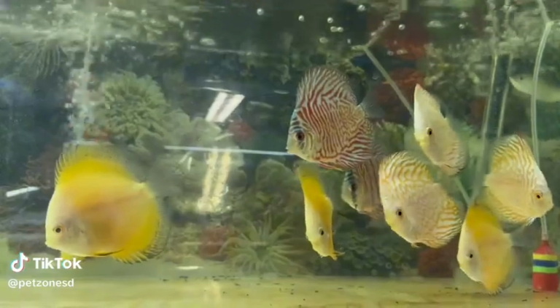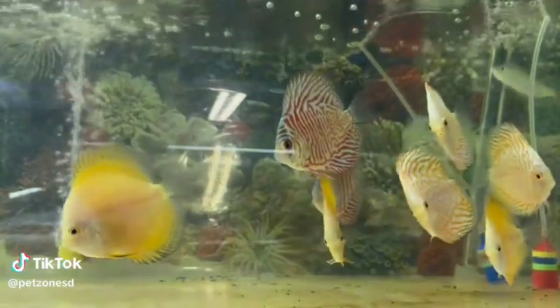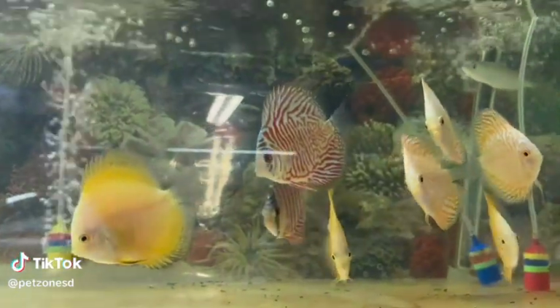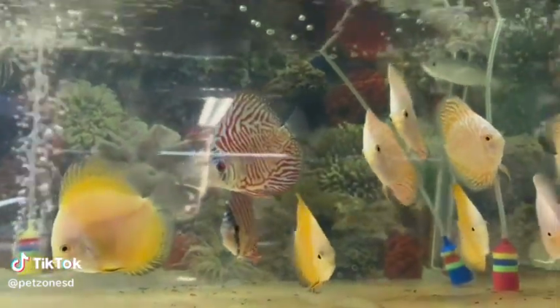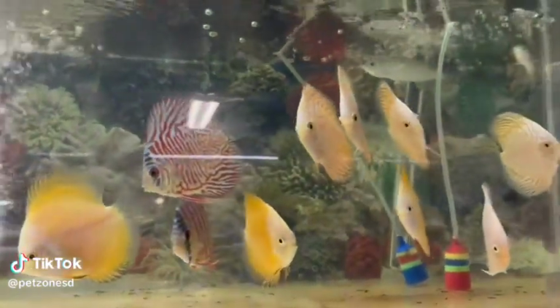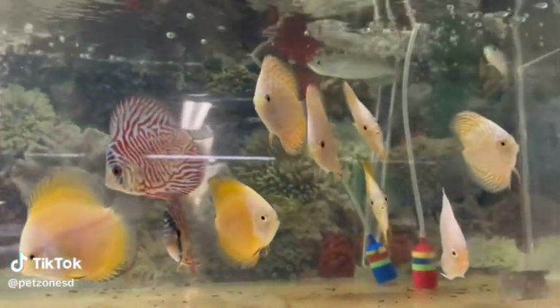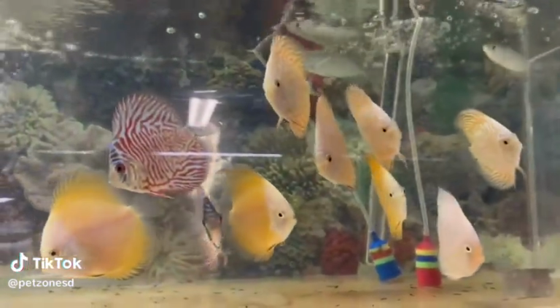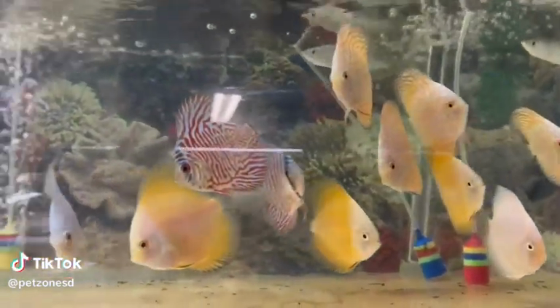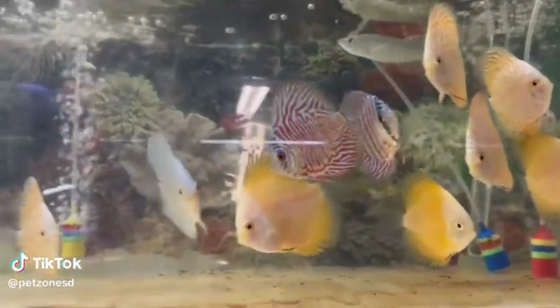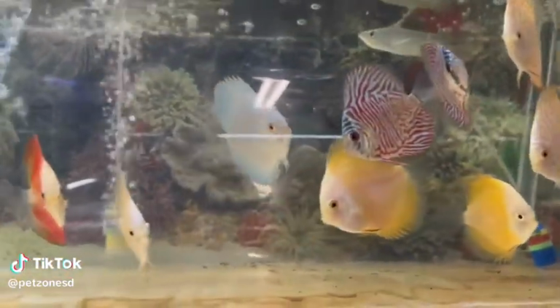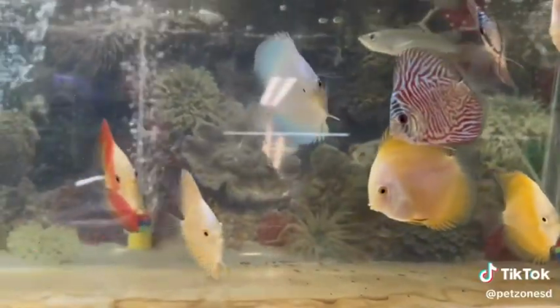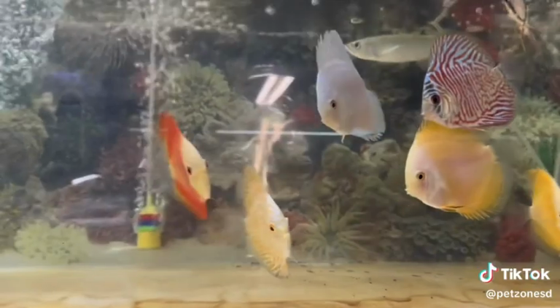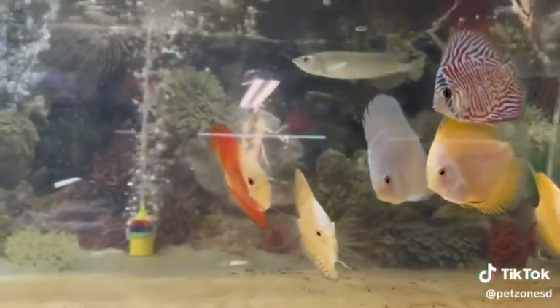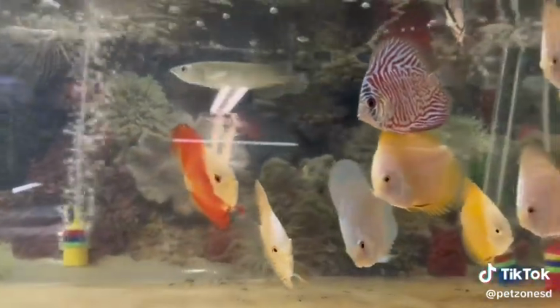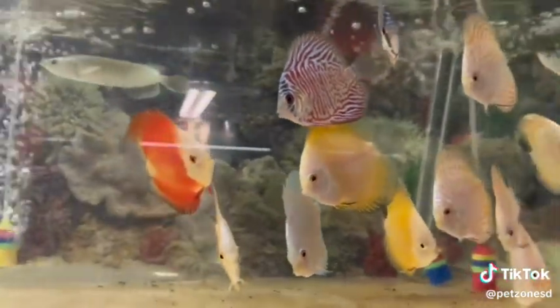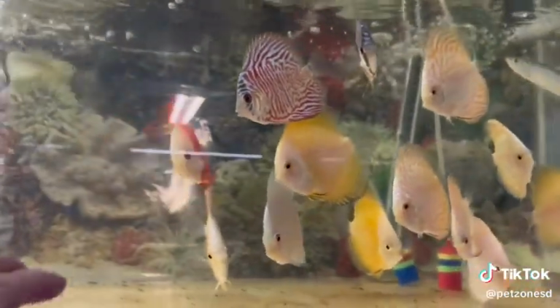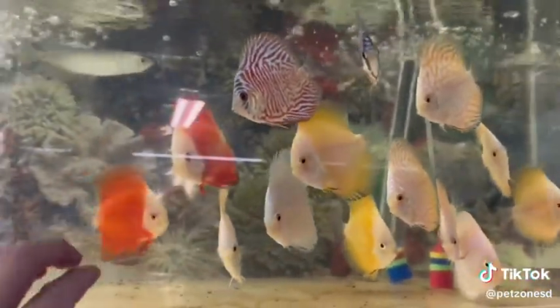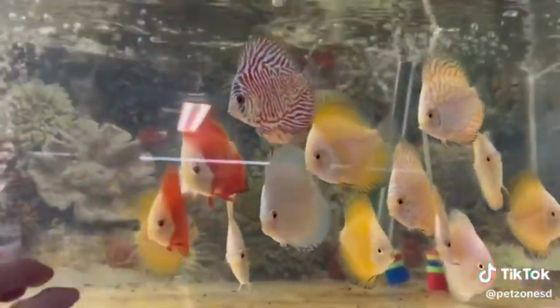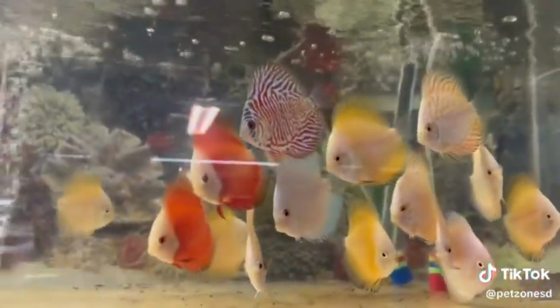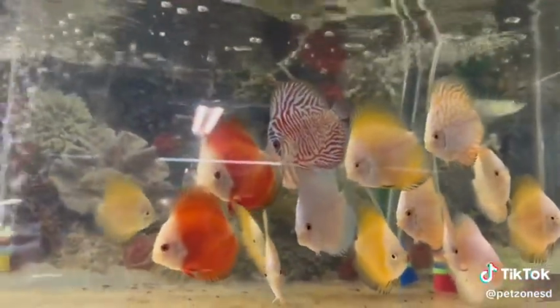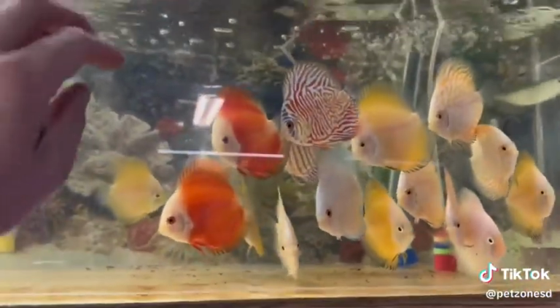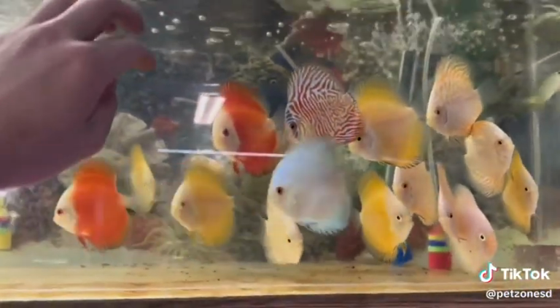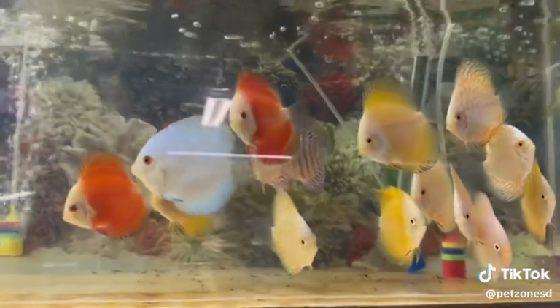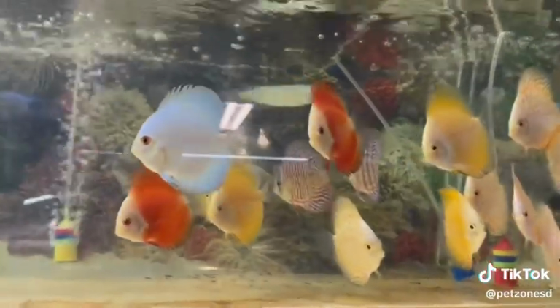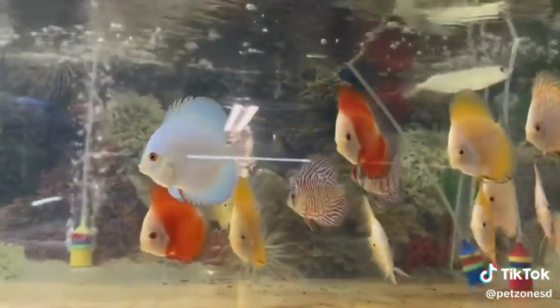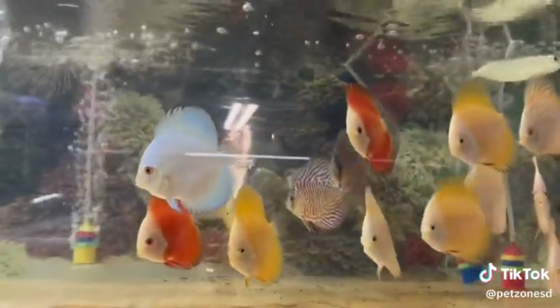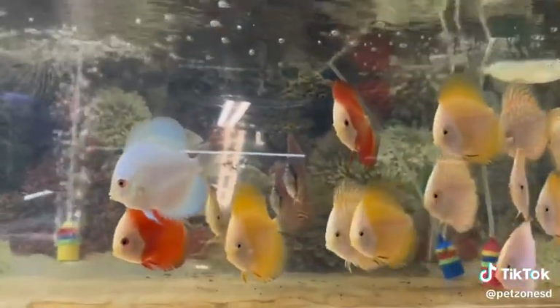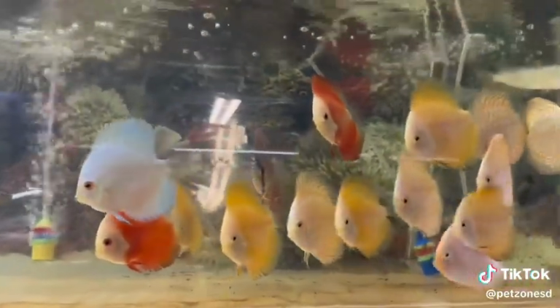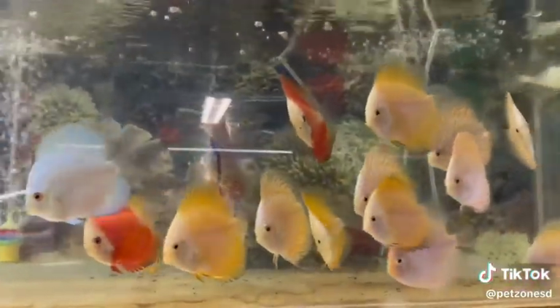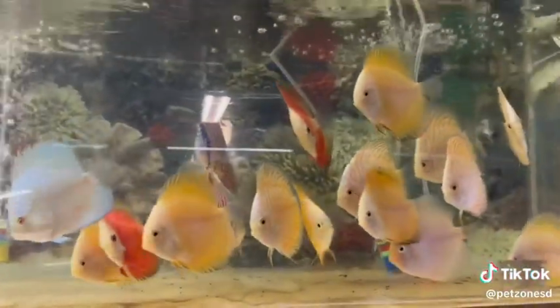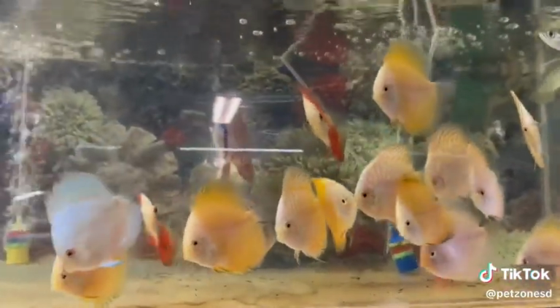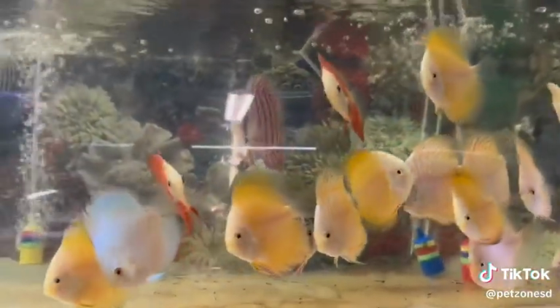Look at these discus here, aren't they pretty? We have a new batch of some brilliantly colored medium-sized discus. These guys are awesome. They appreciate softer acidic water and they're delicate fish, so they do need some acclimation time.